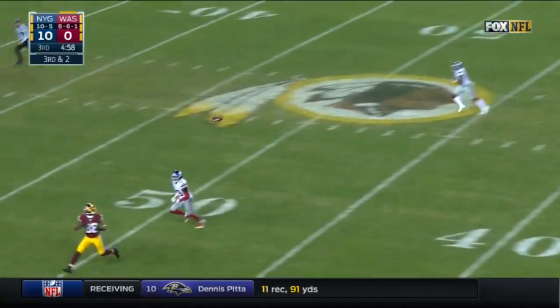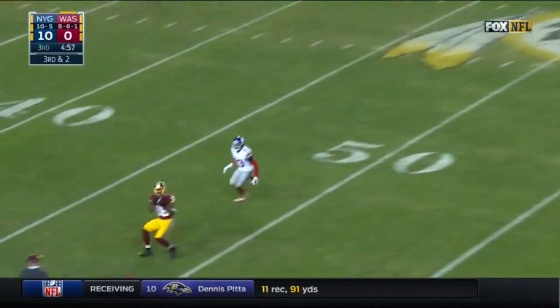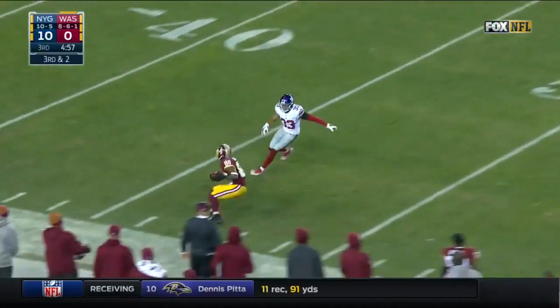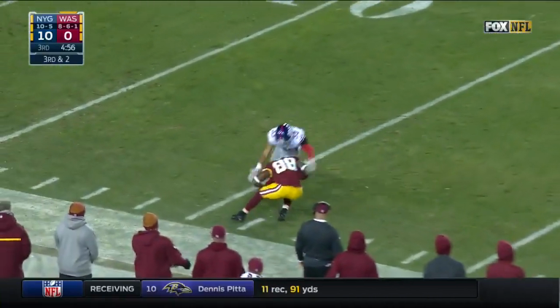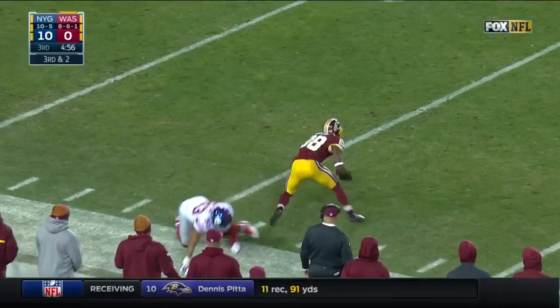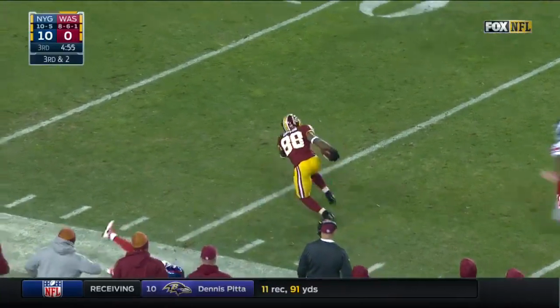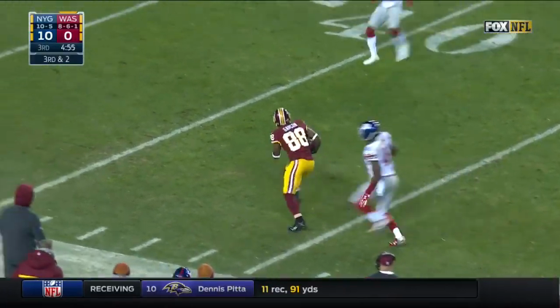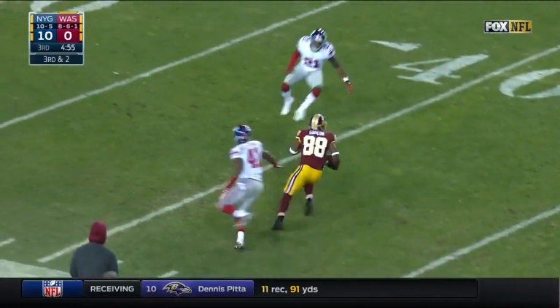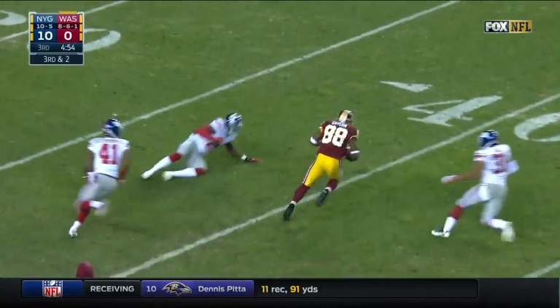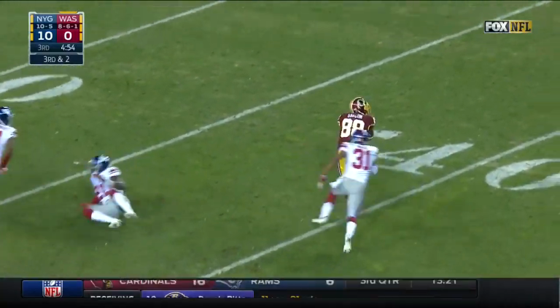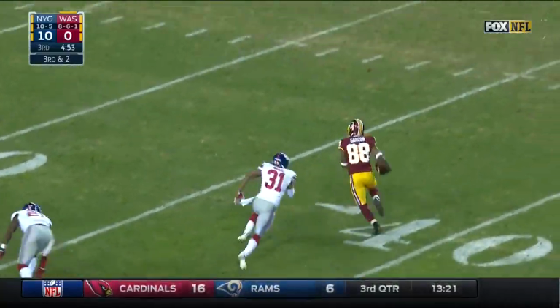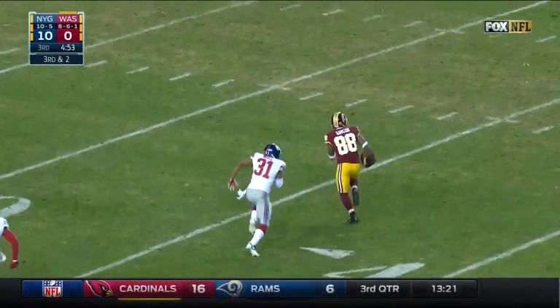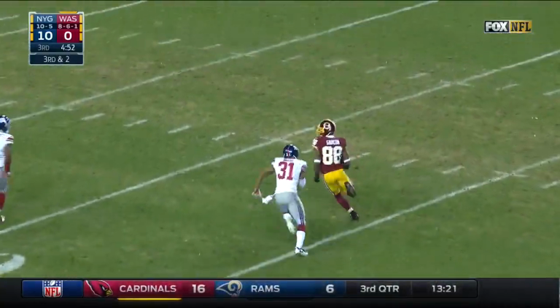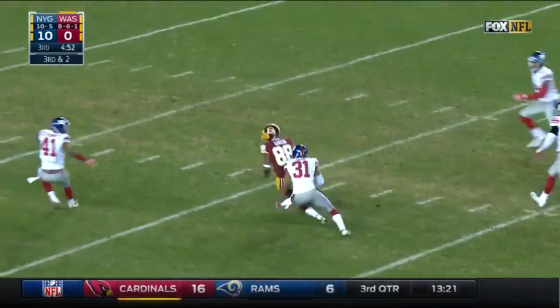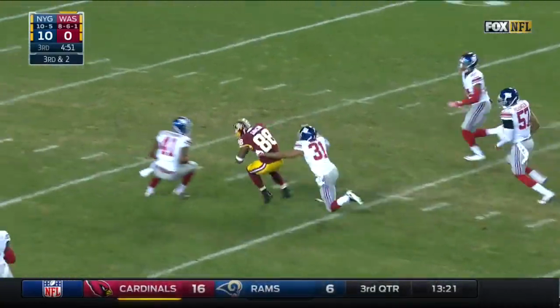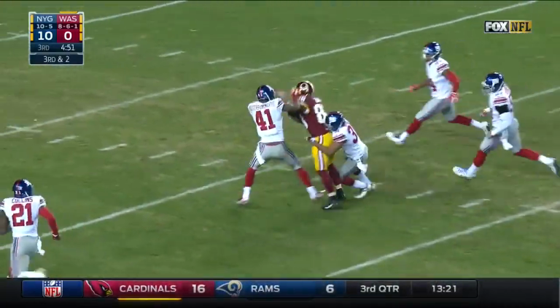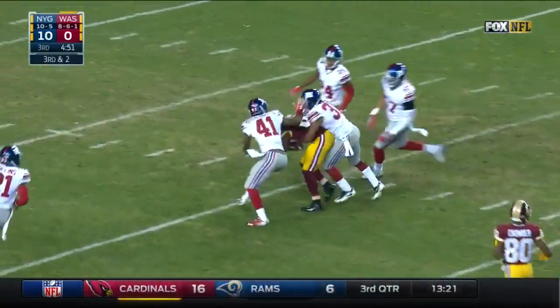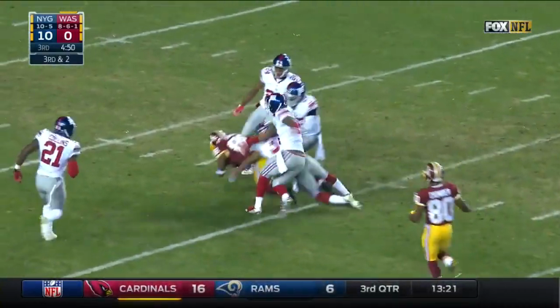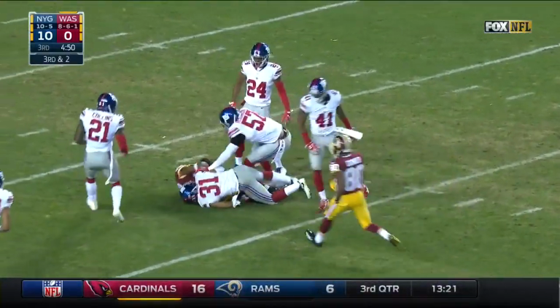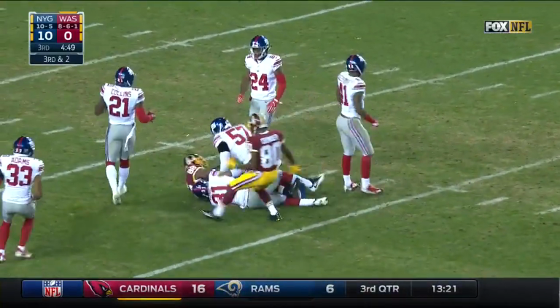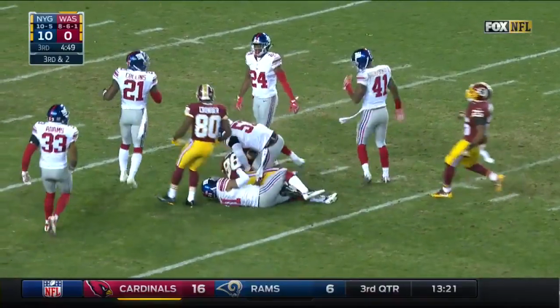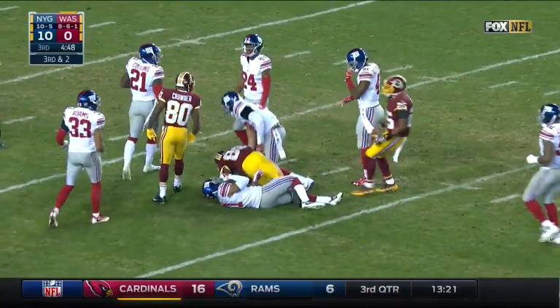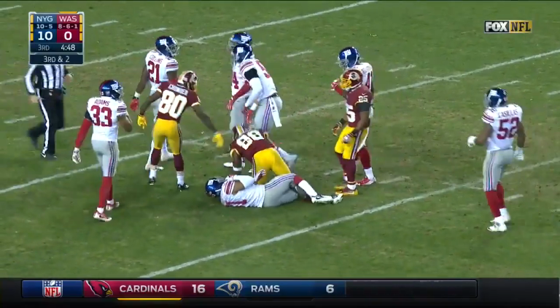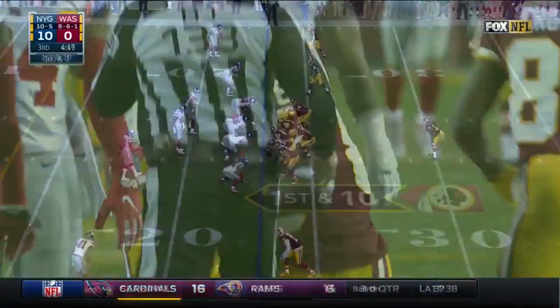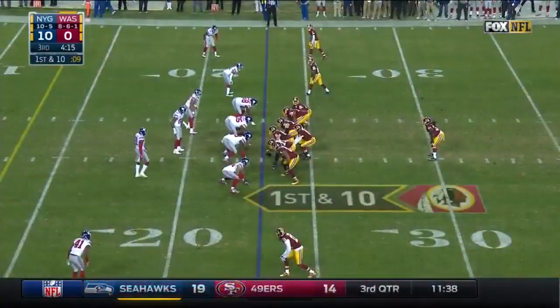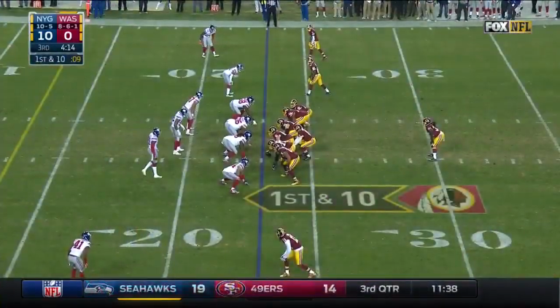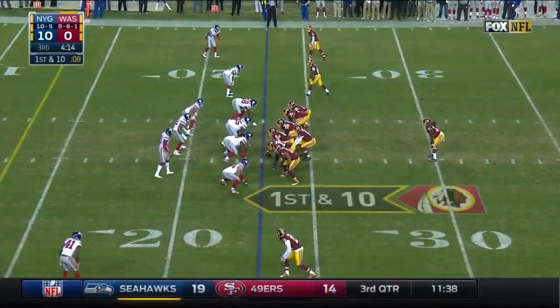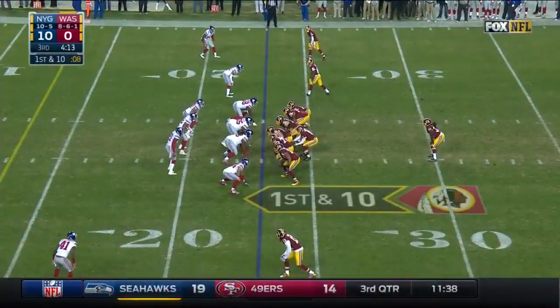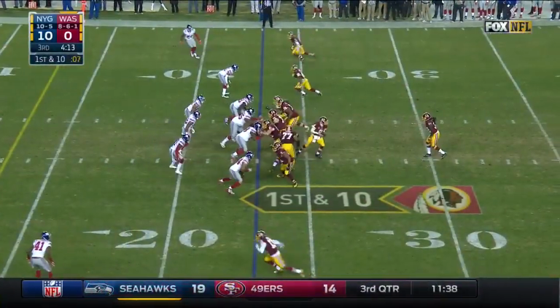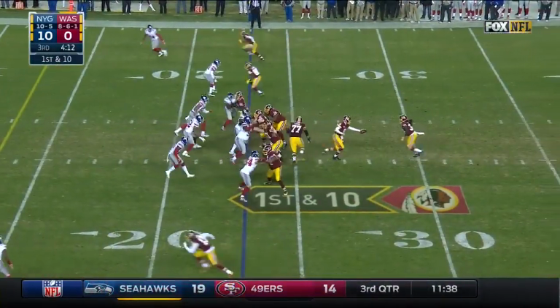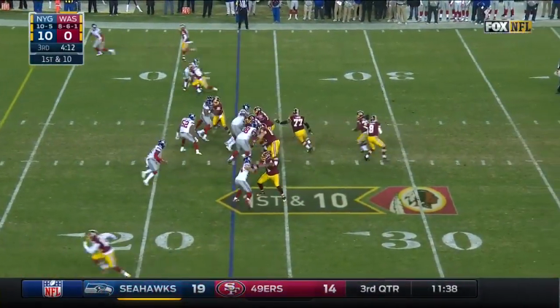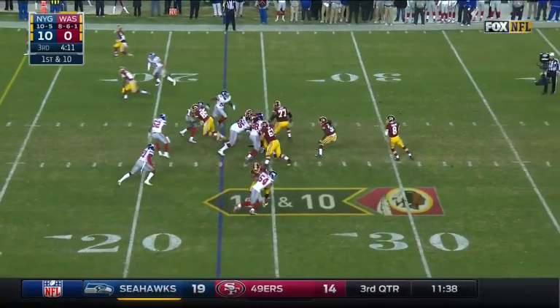This is a heave for a first down — Garcon a nice move, still going. There's life for the Redskins — down inside the 25. He is tough, always has been.